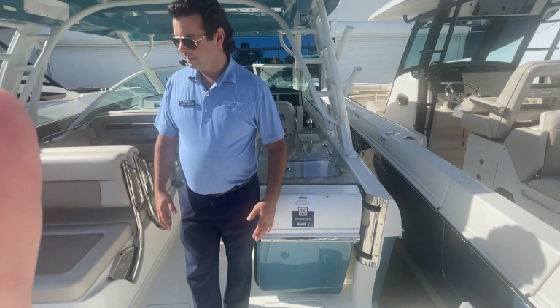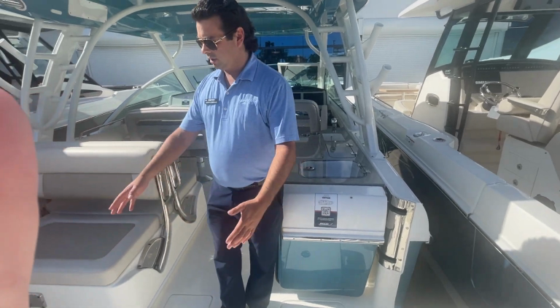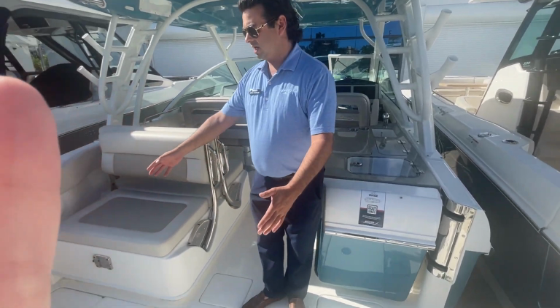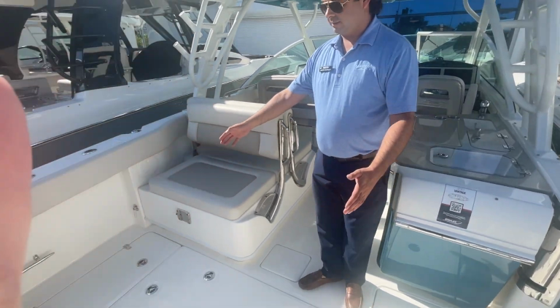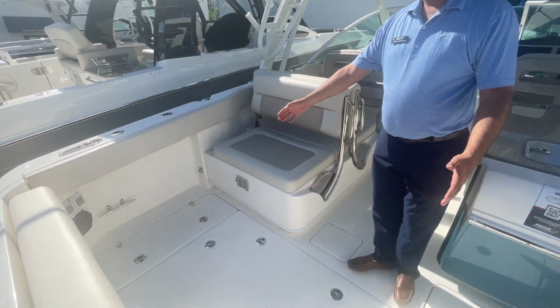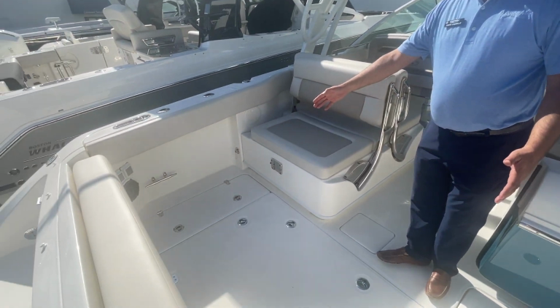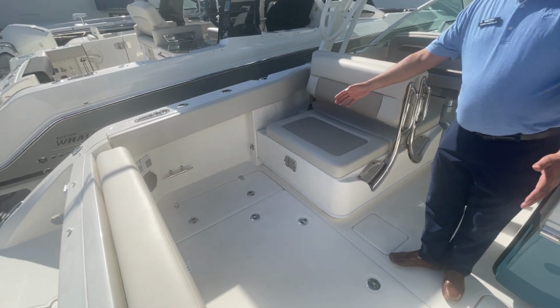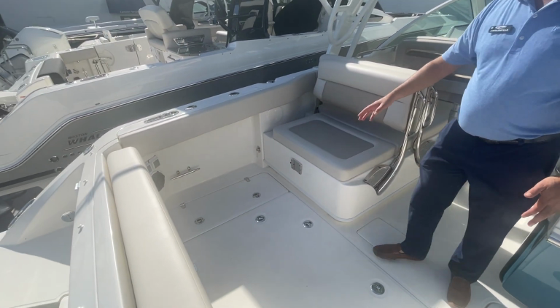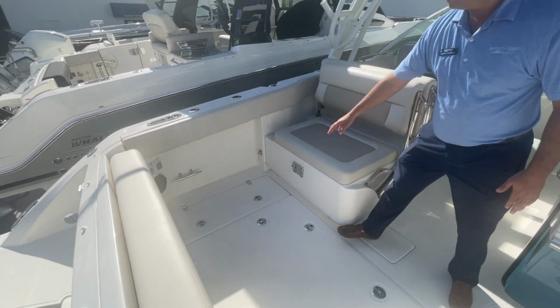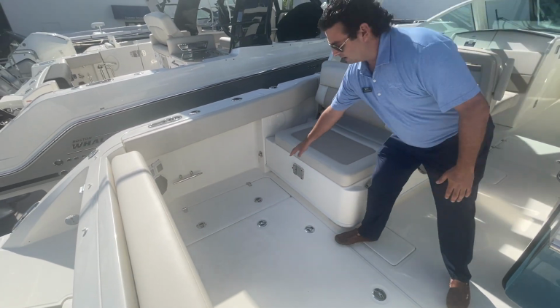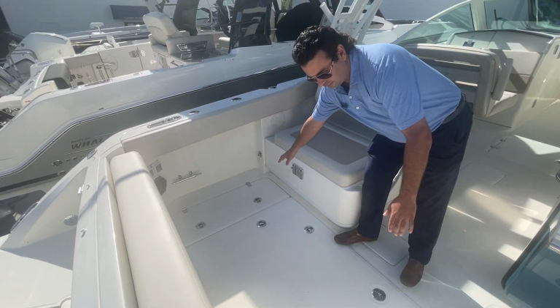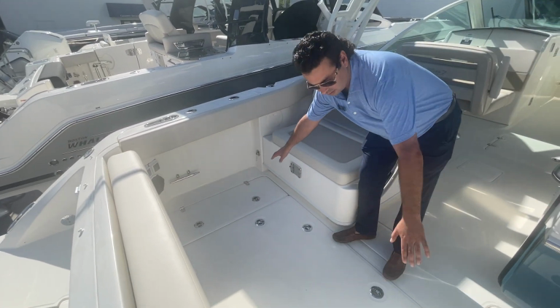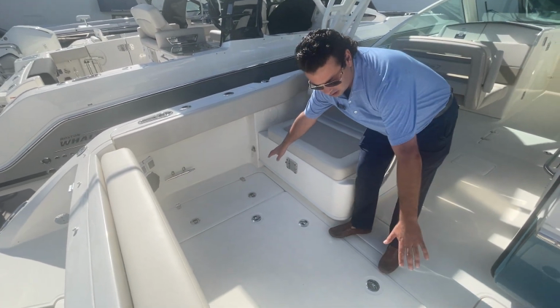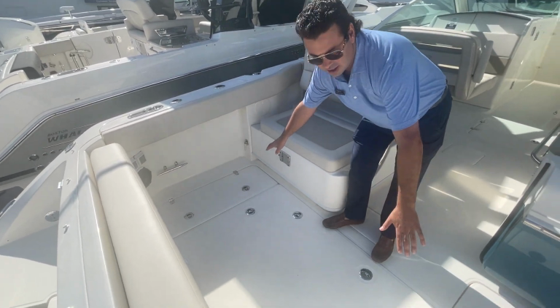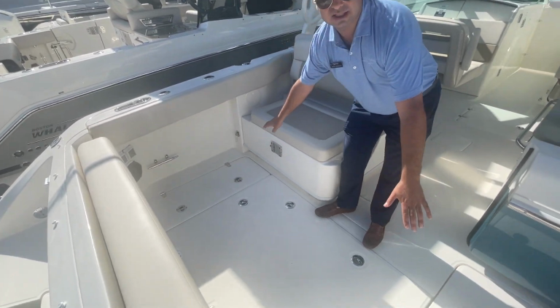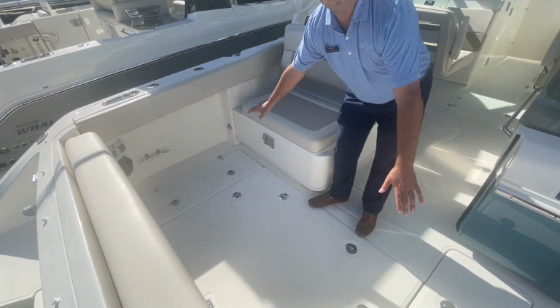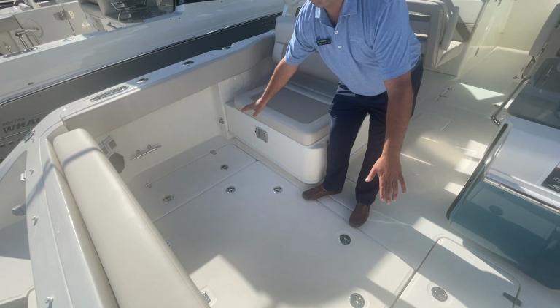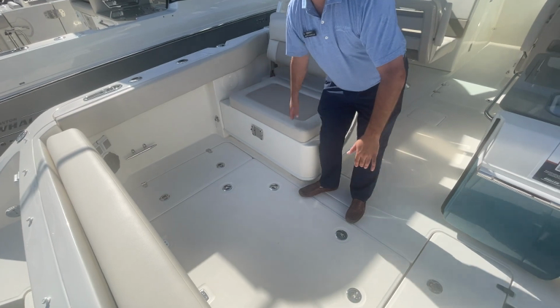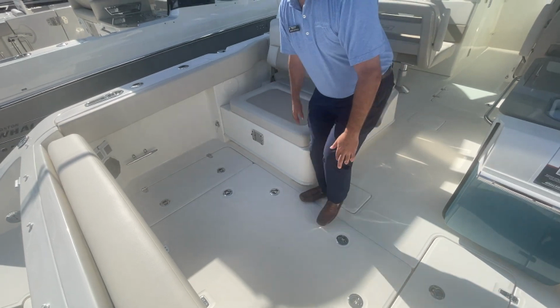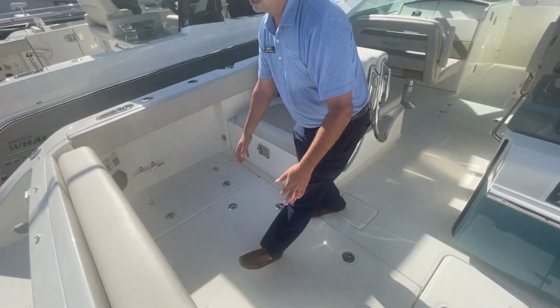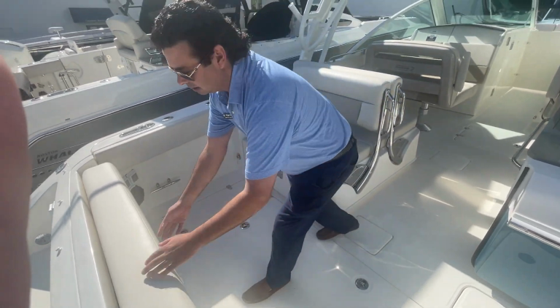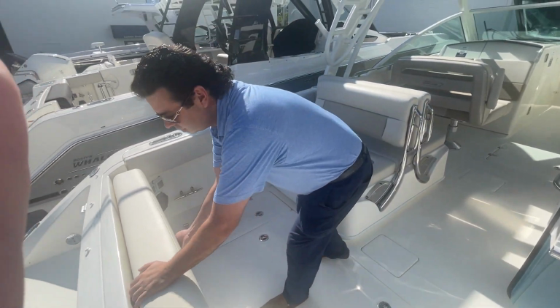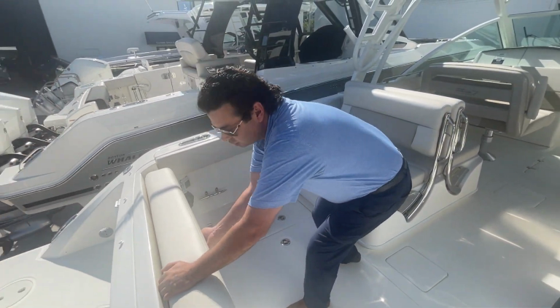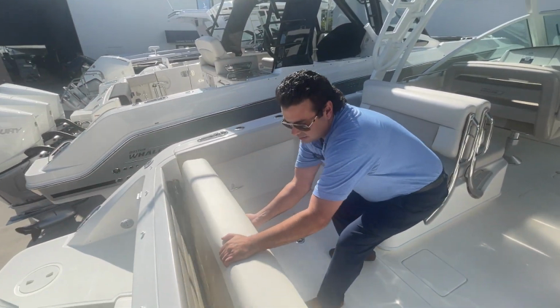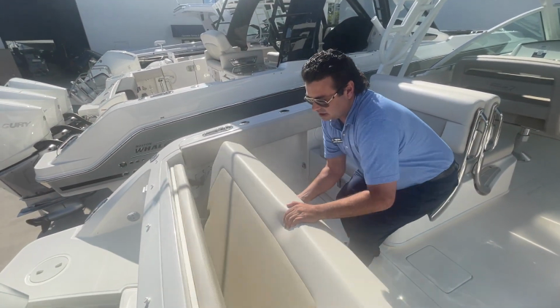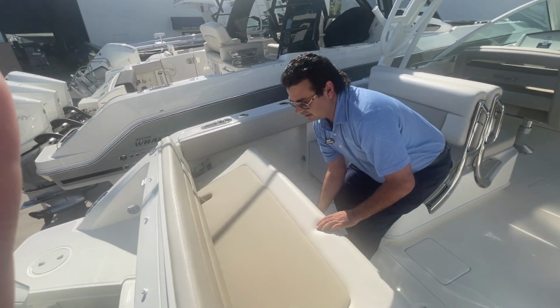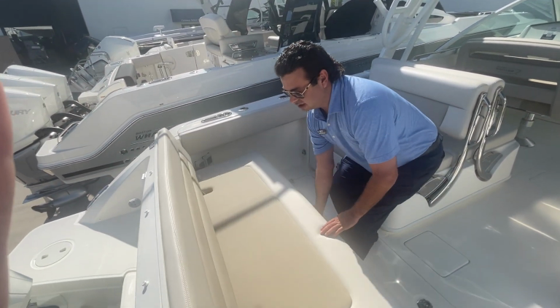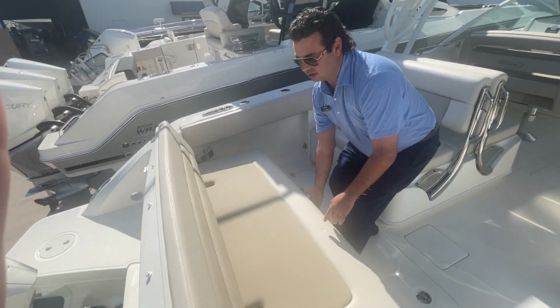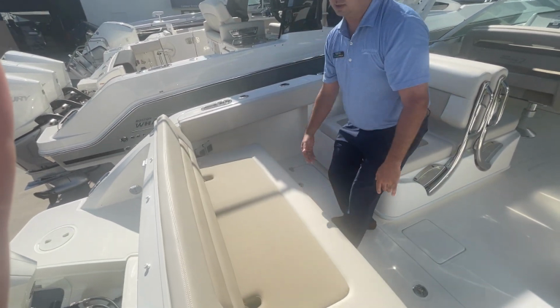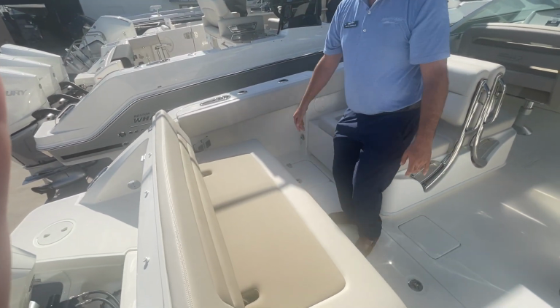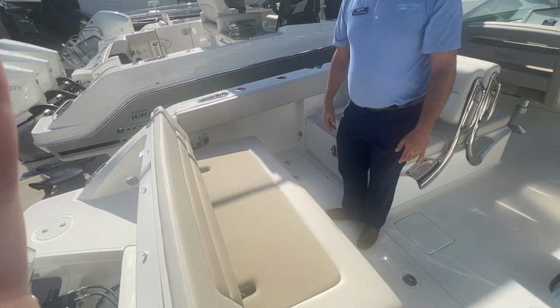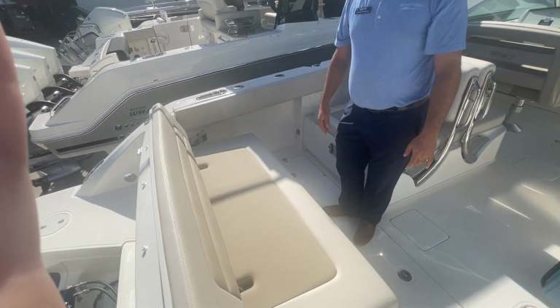Look at the cockpit space that we have here — two in-floor large insulated fish boxes, and large transom seats that can fit two to three adults very comfortably.